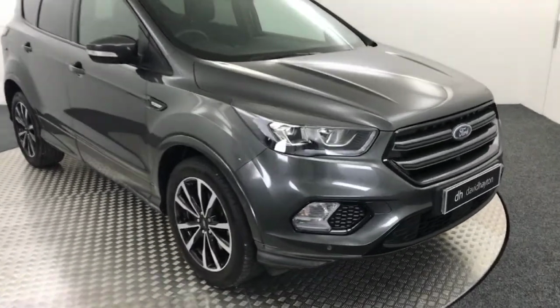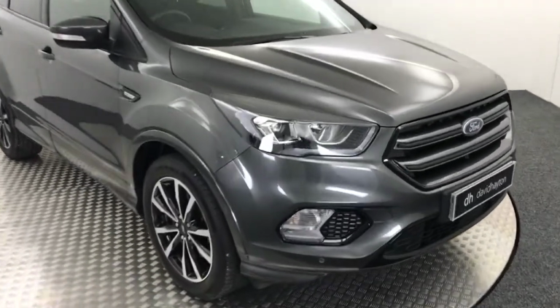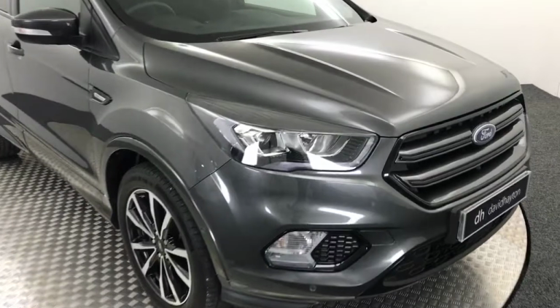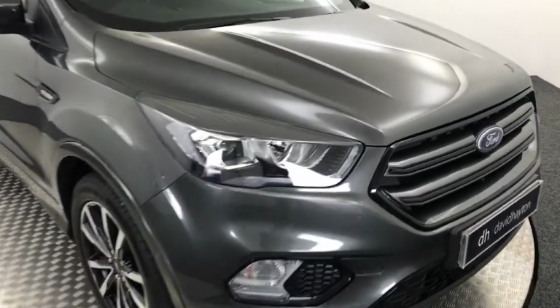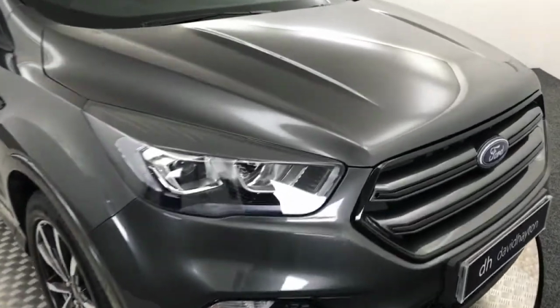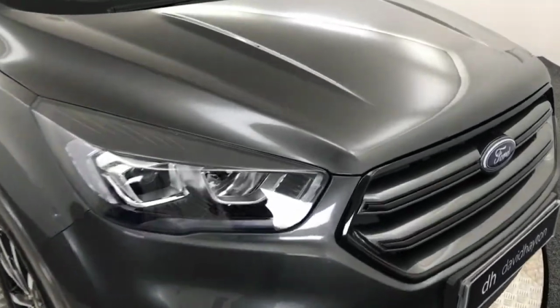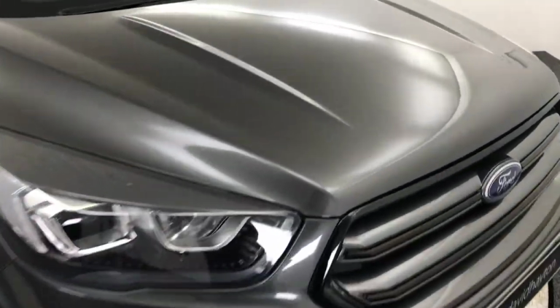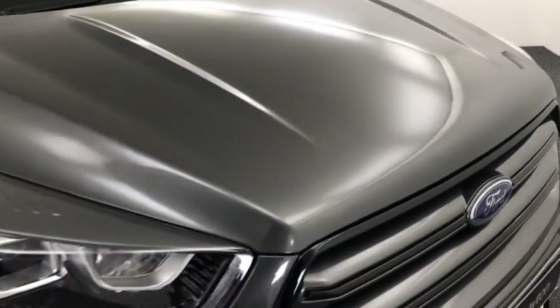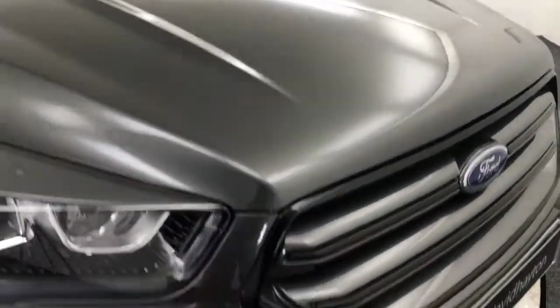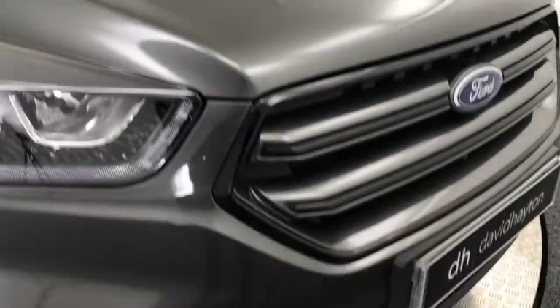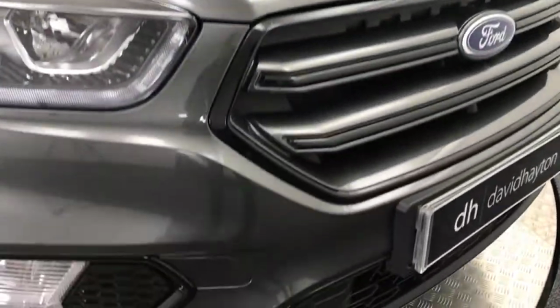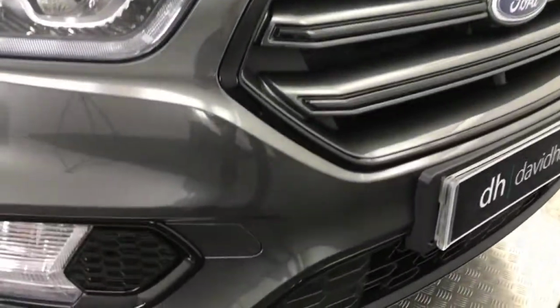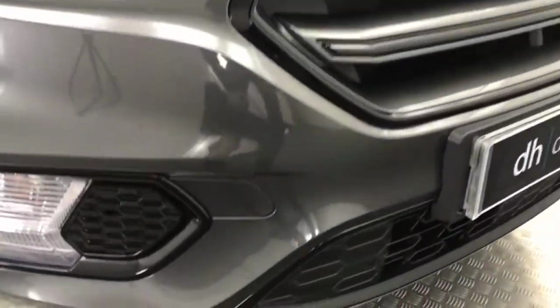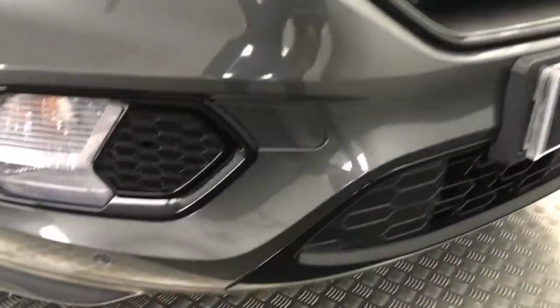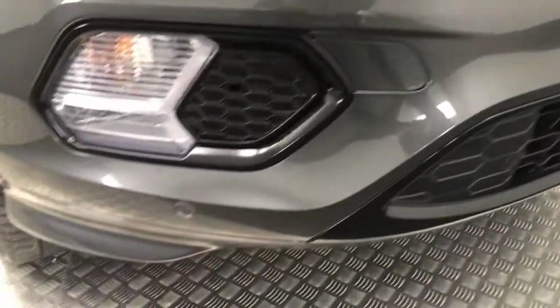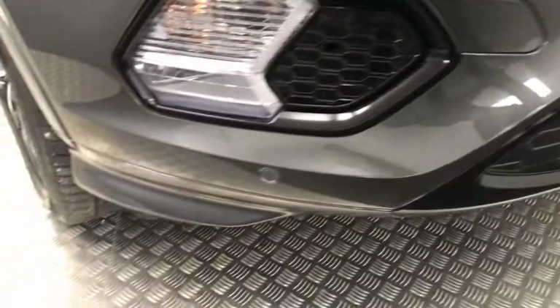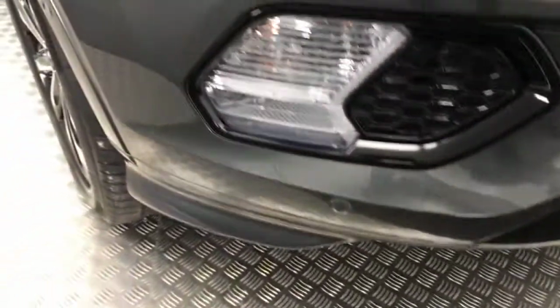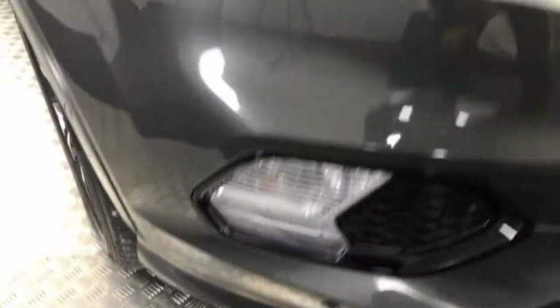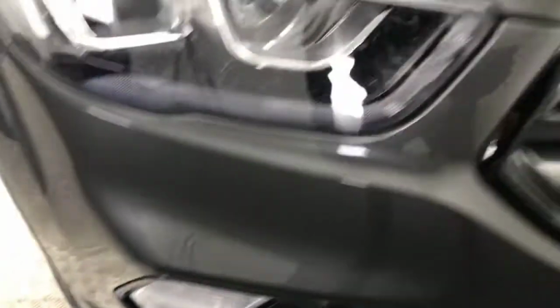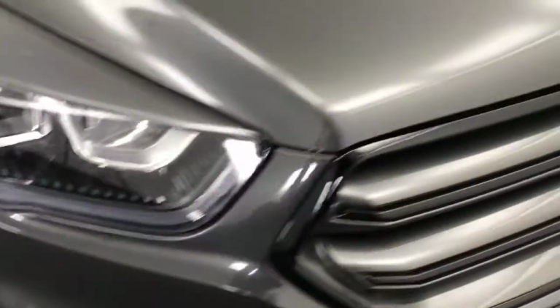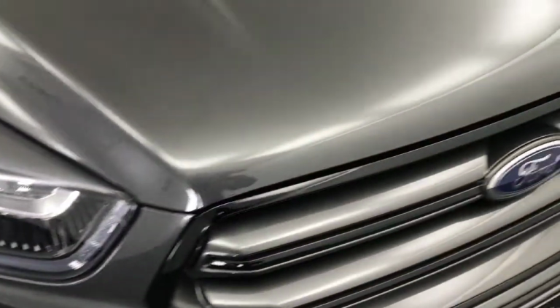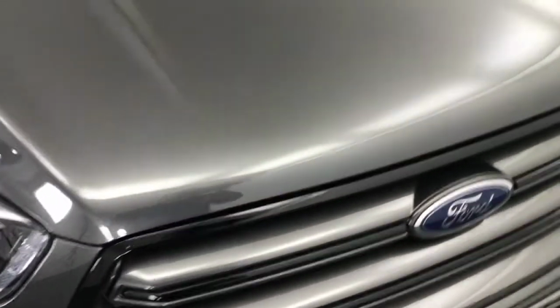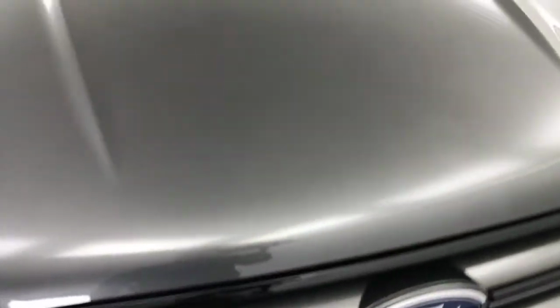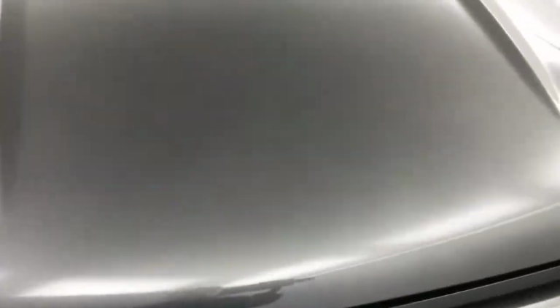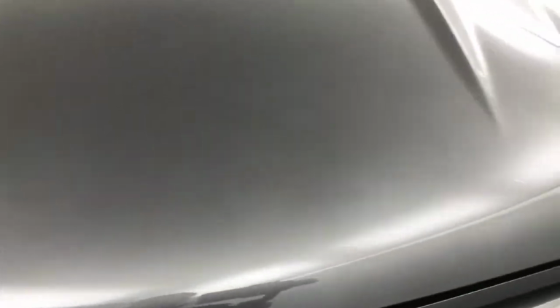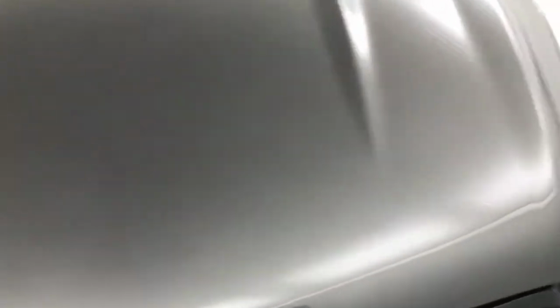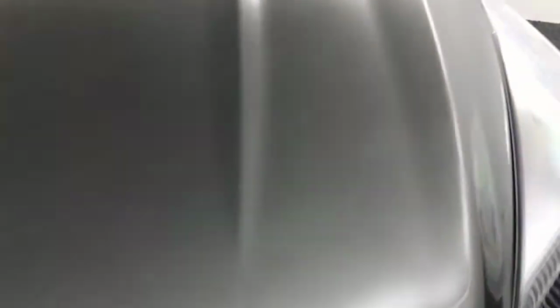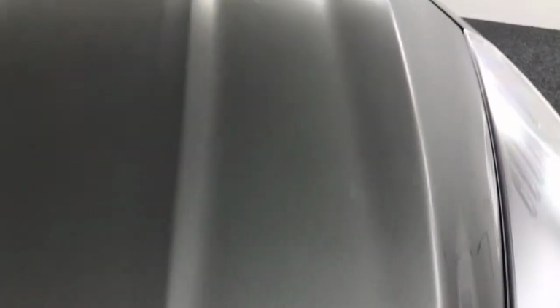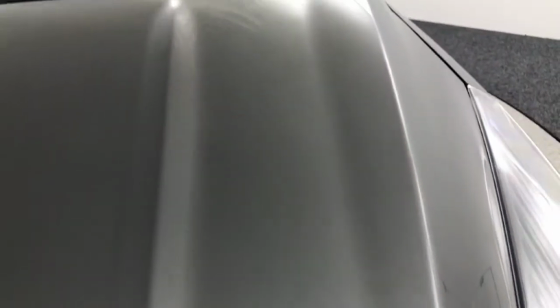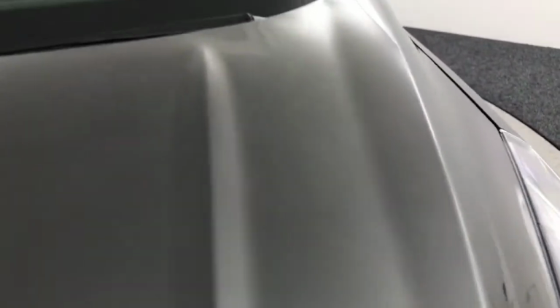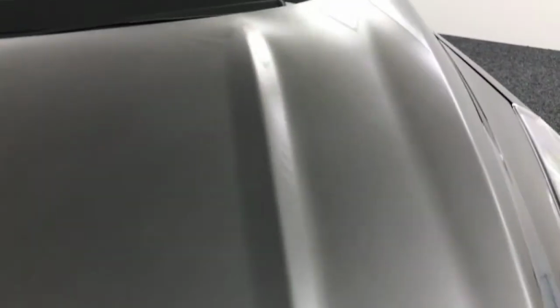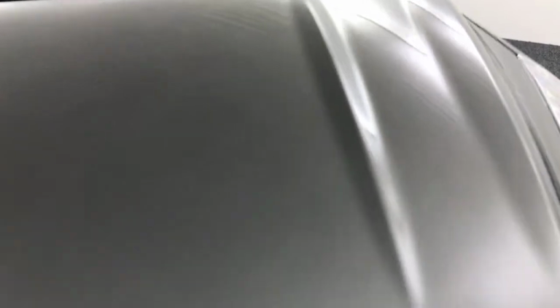If you have a look here, you can see it's presented in a very nice shade of grey. As you'd expect from a 19-plate car, it is near enough immaculate. You can see the bonnet is extremely clean.